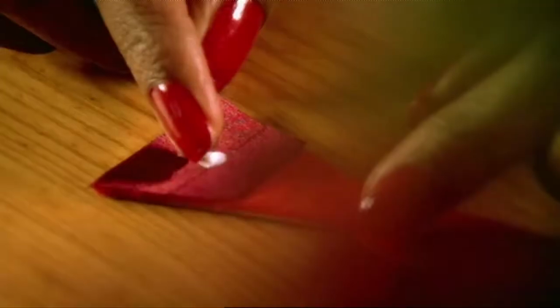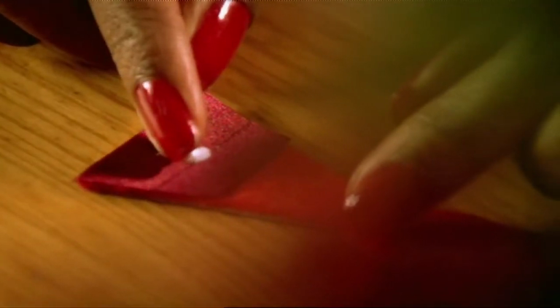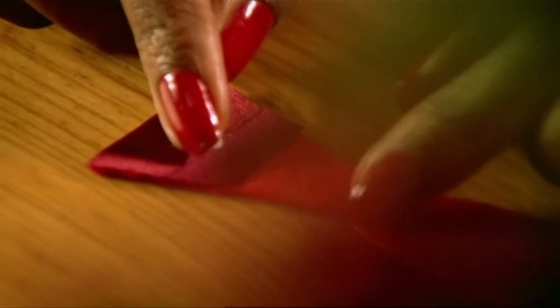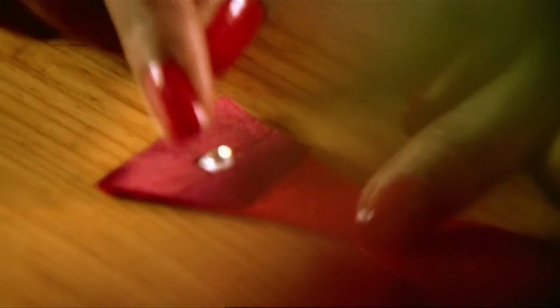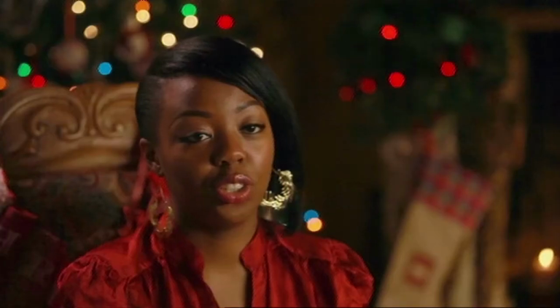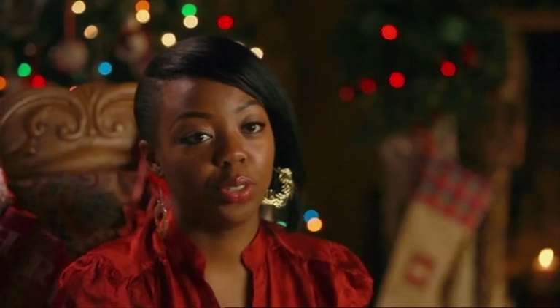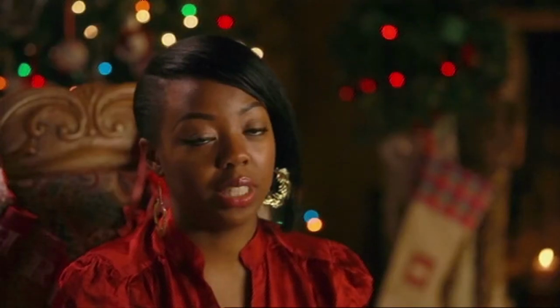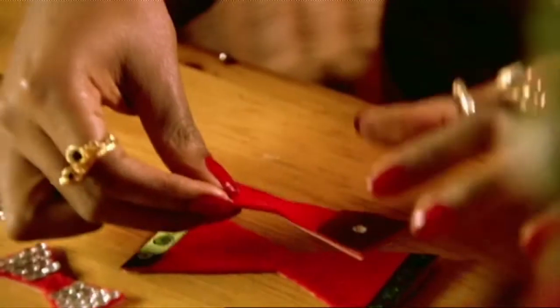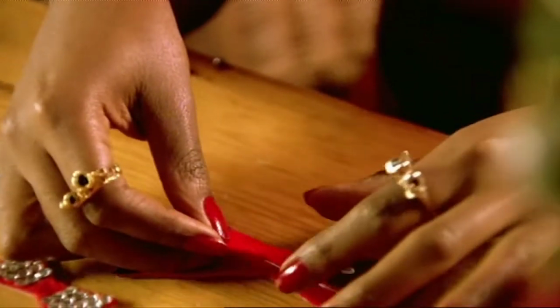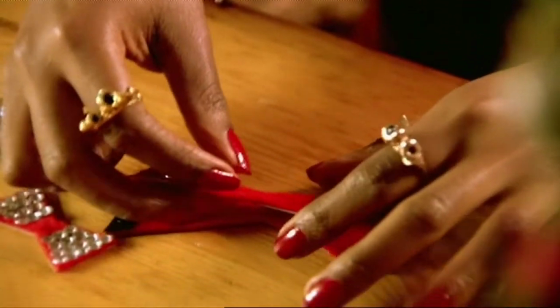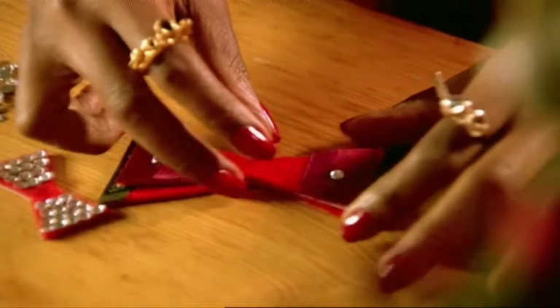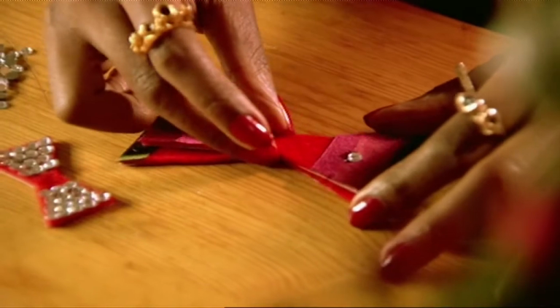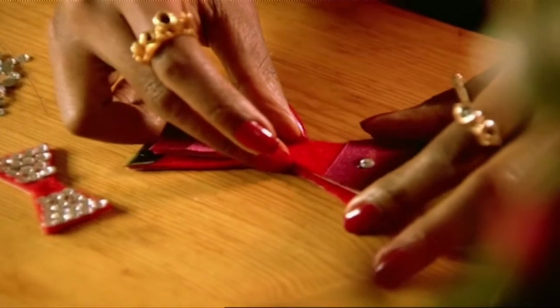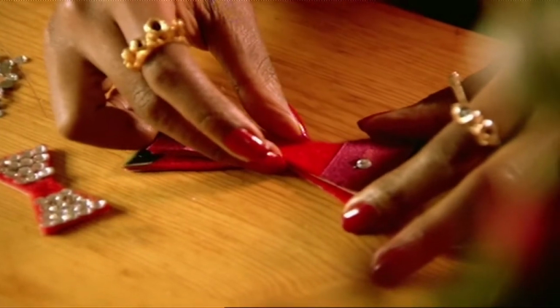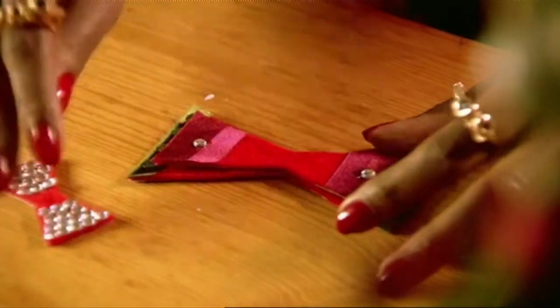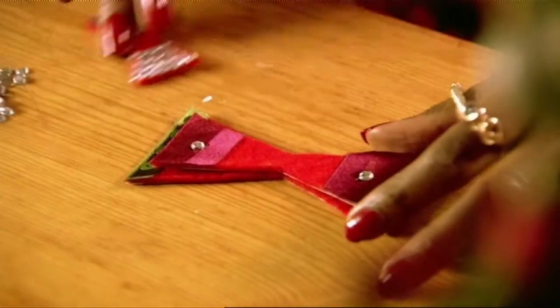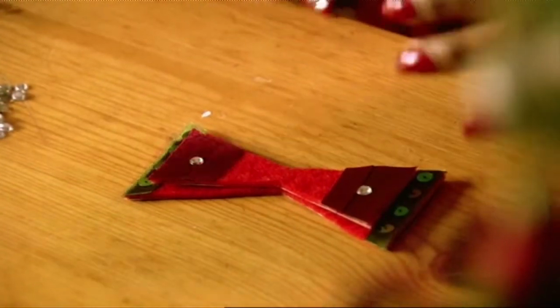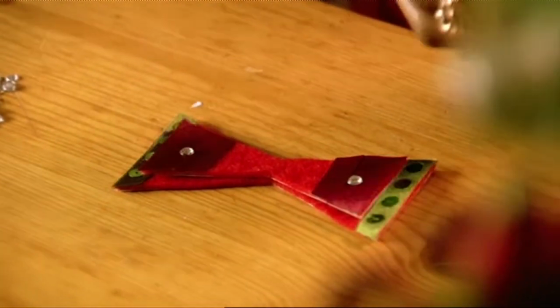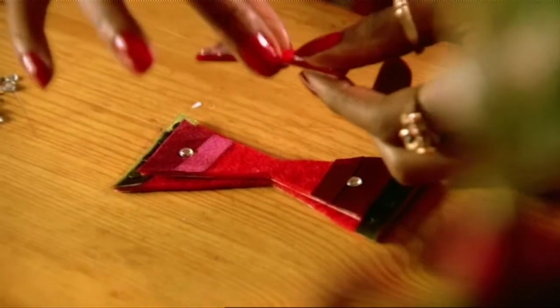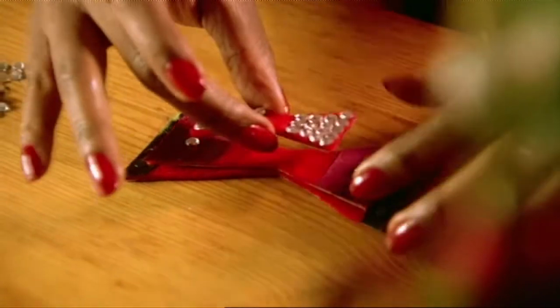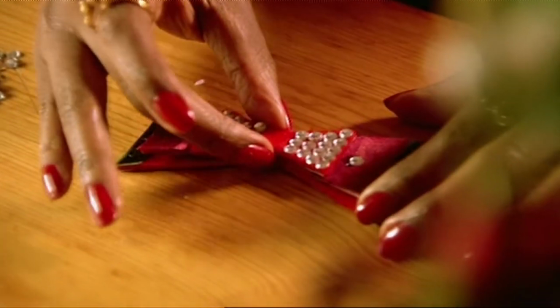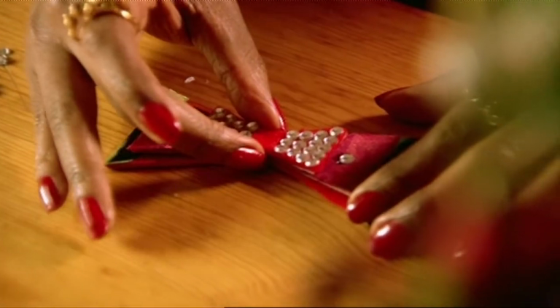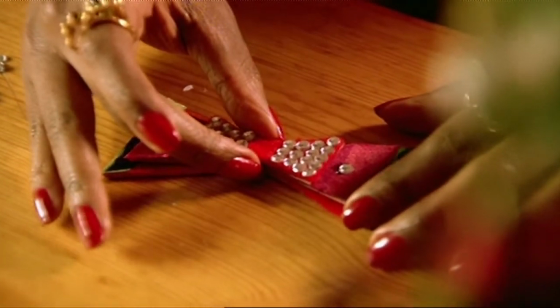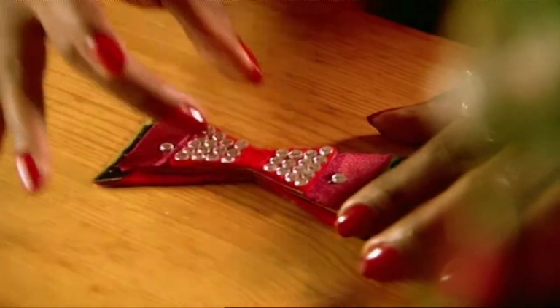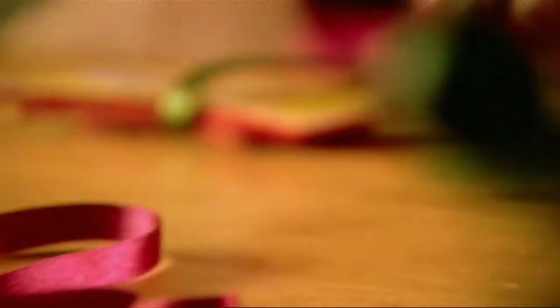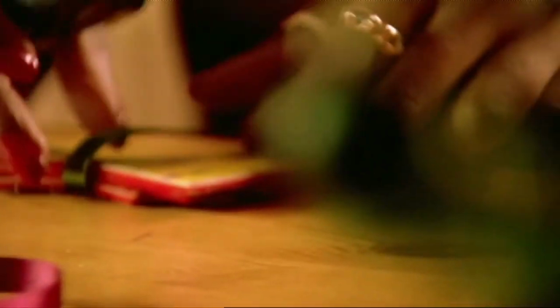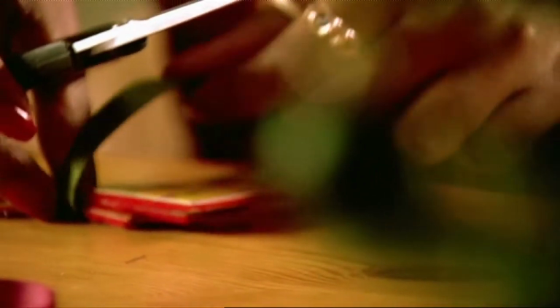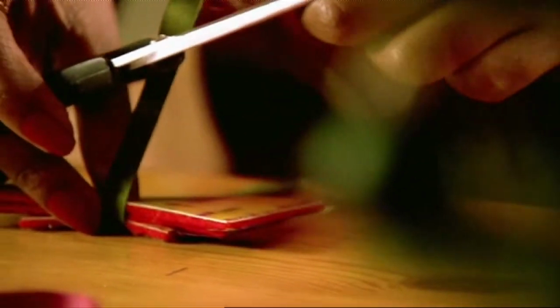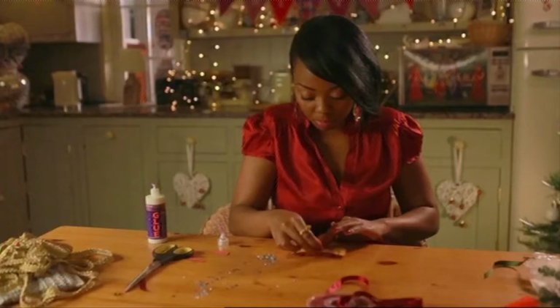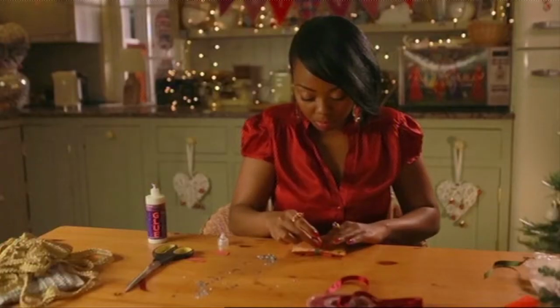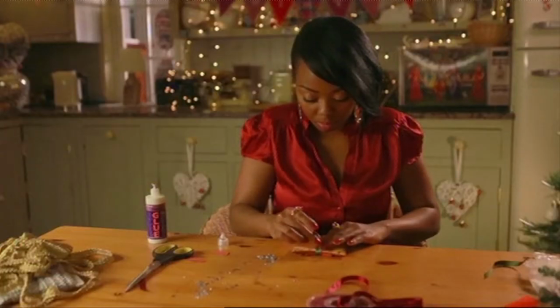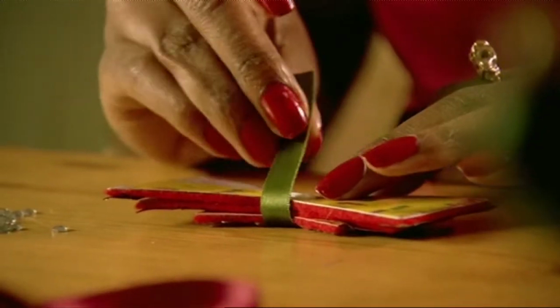Once you're happy with glitzing it up, you glue your medium shape onto your large shape and then your small shape onto the medium. Leave that to dry. Once it's dry, you take a piece of ribbon and you fasten it around the bow tie.